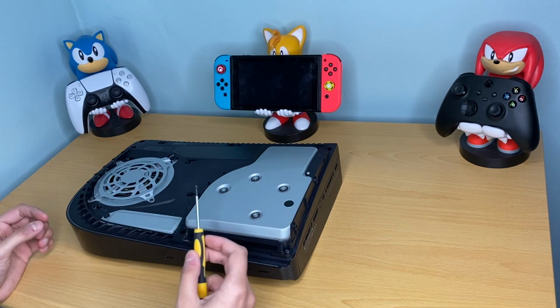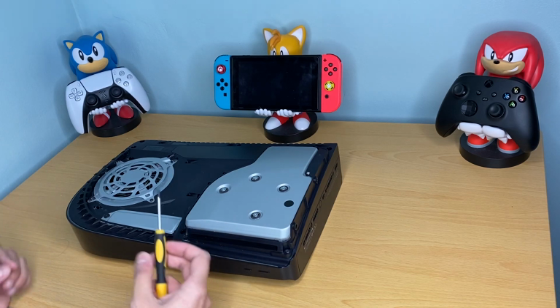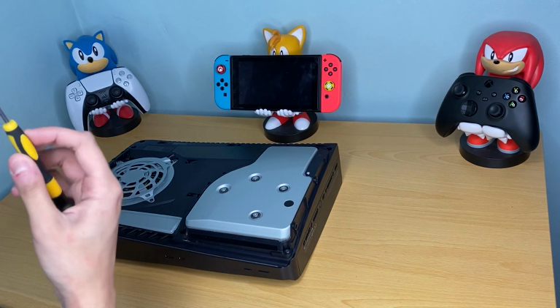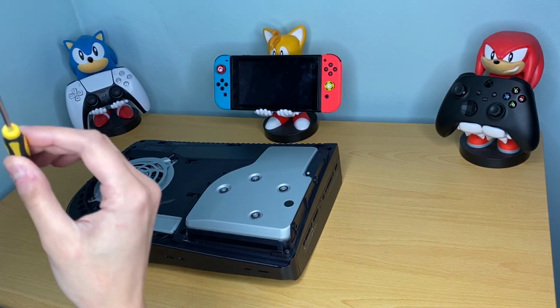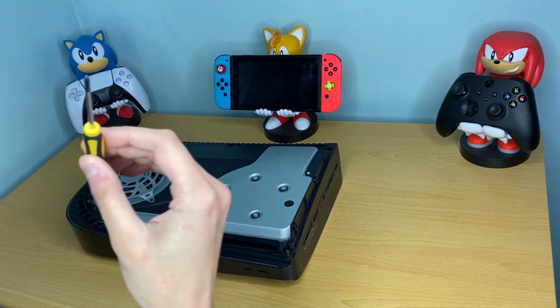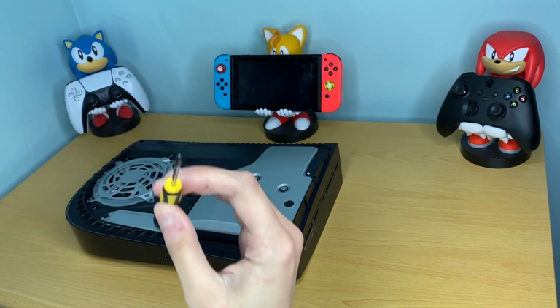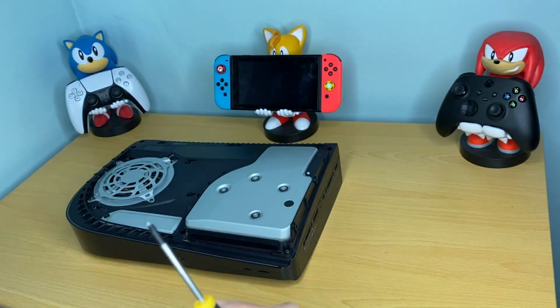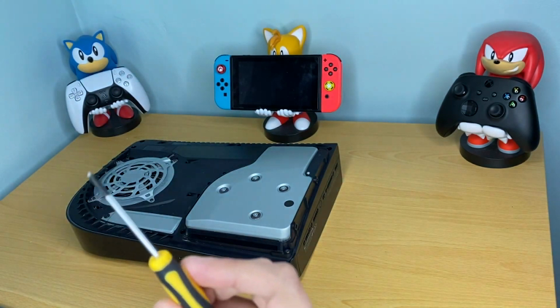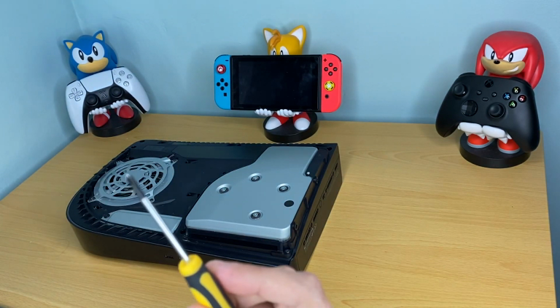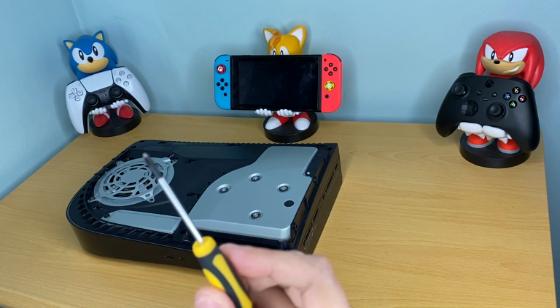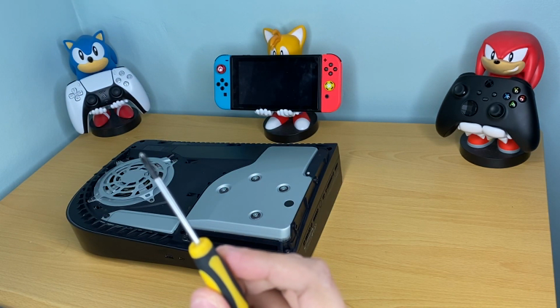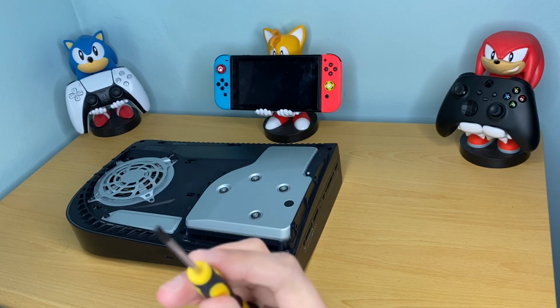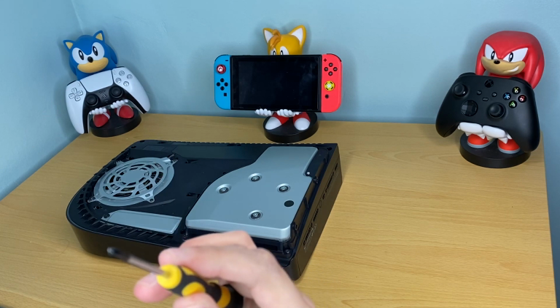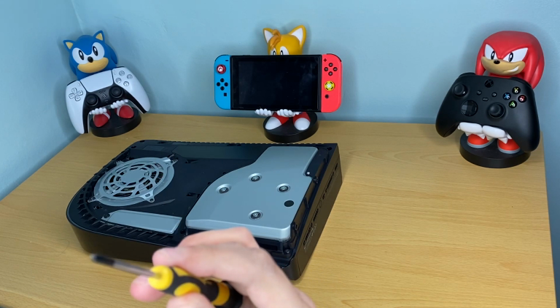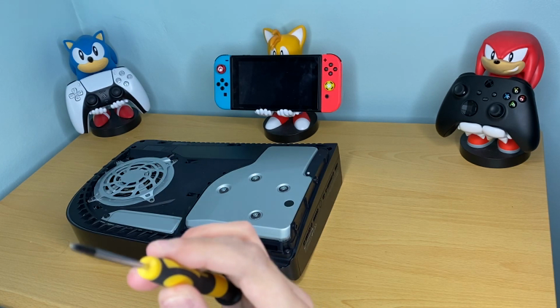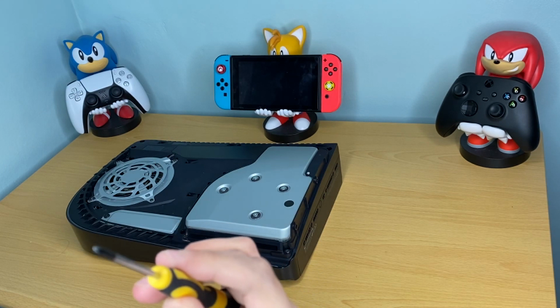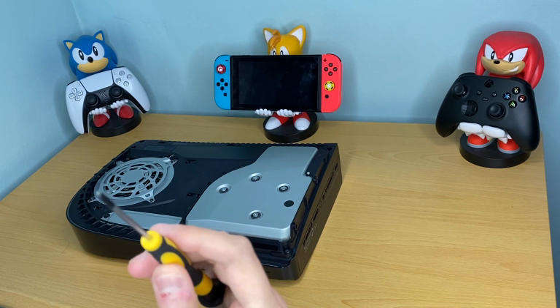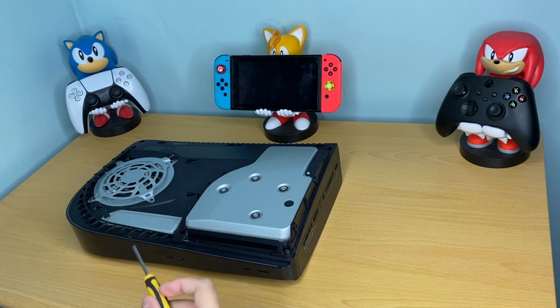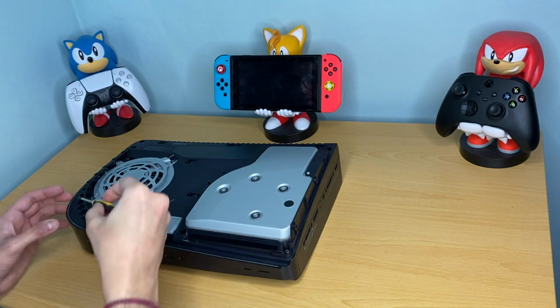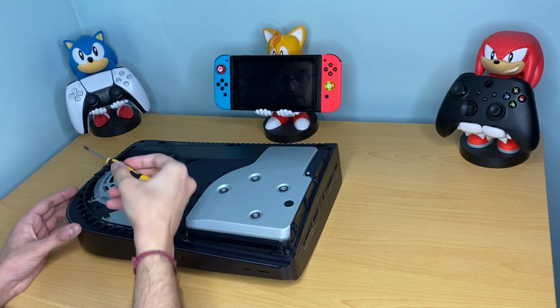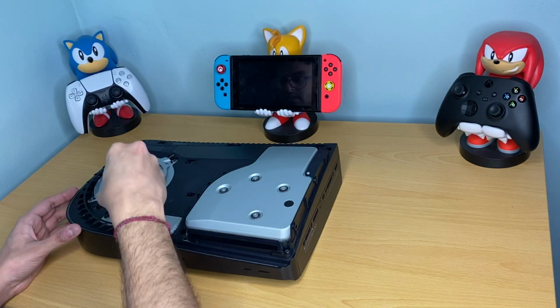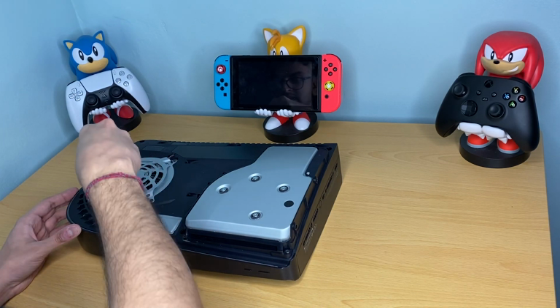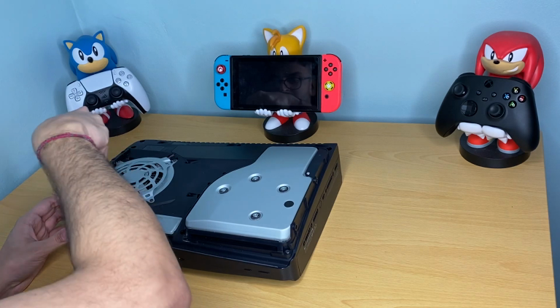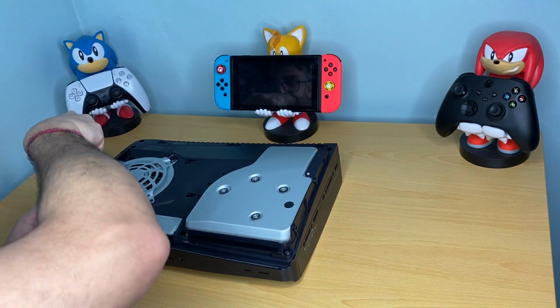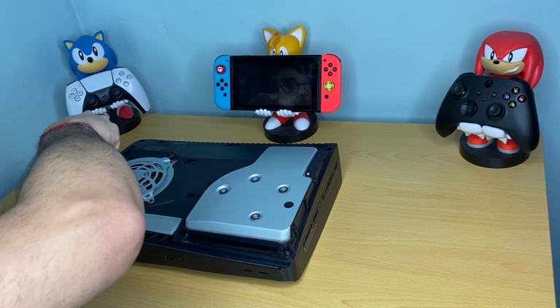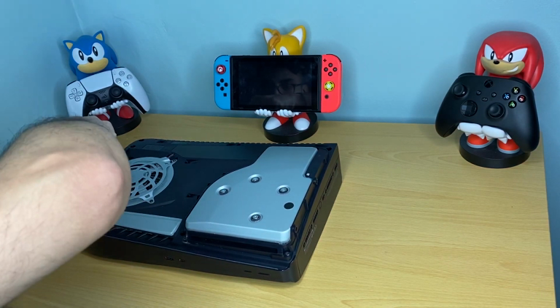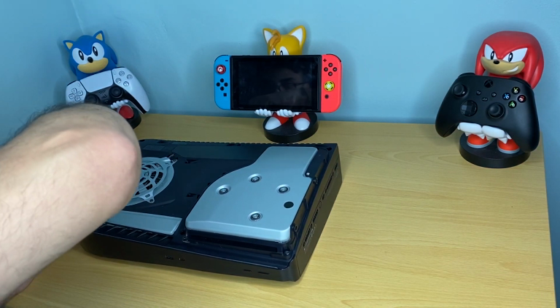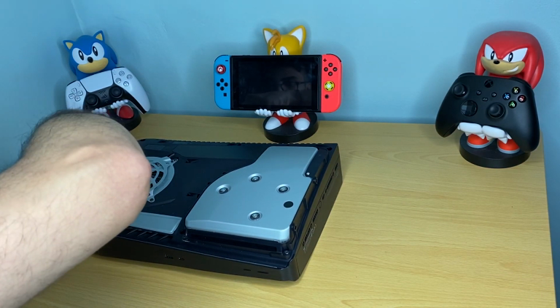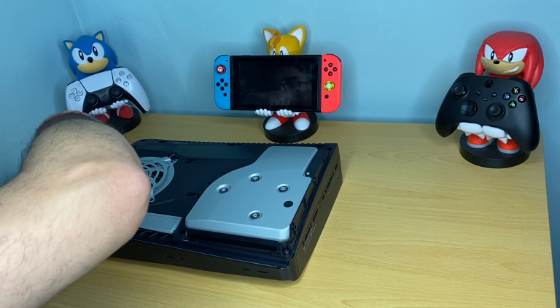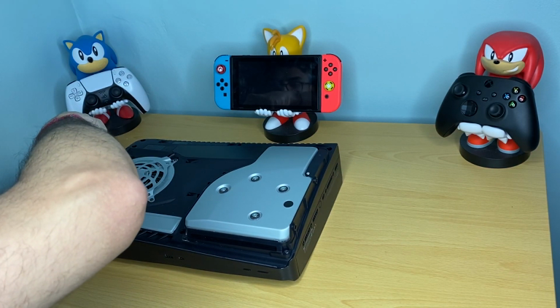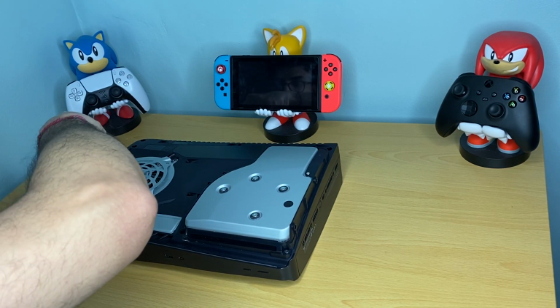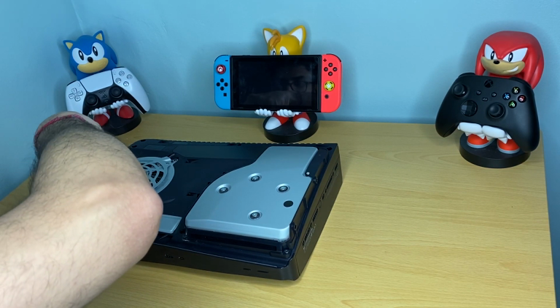To open it up, get a star-shaped screwdriver — I'll put a picture below. What we're going to do is grab it here and just slowly screw it out.